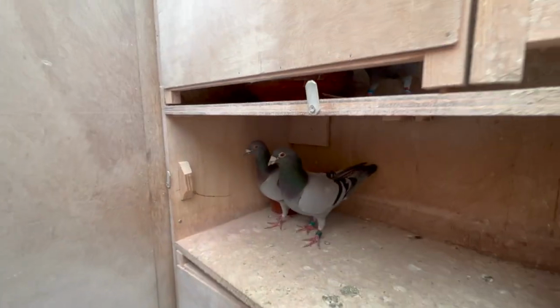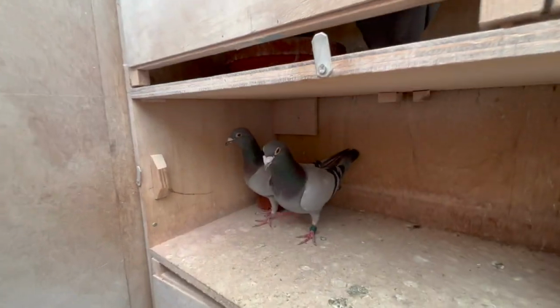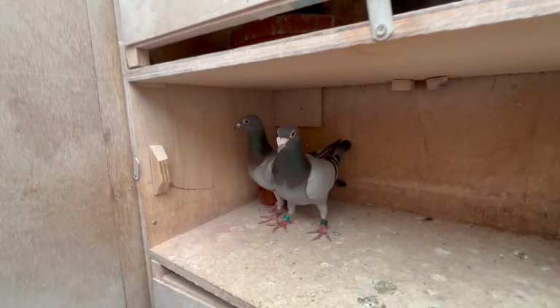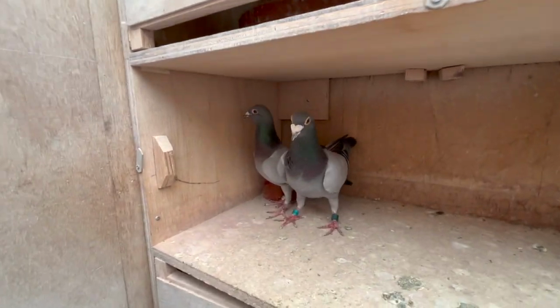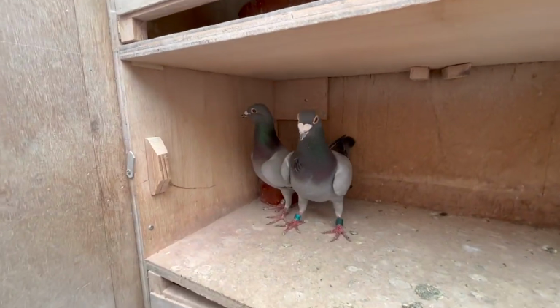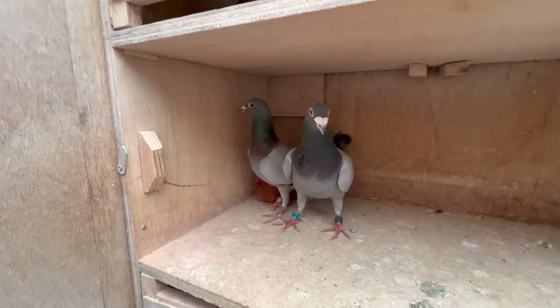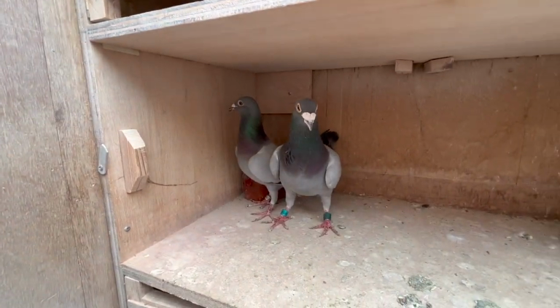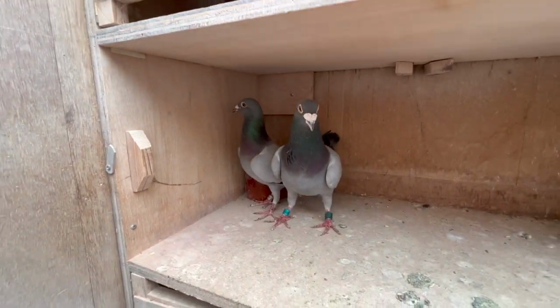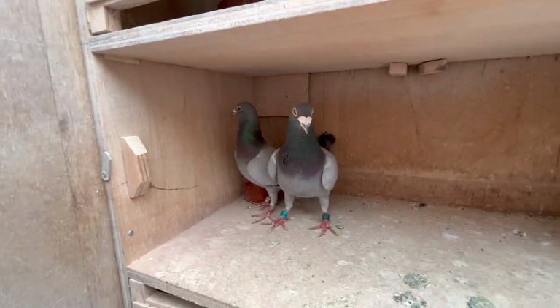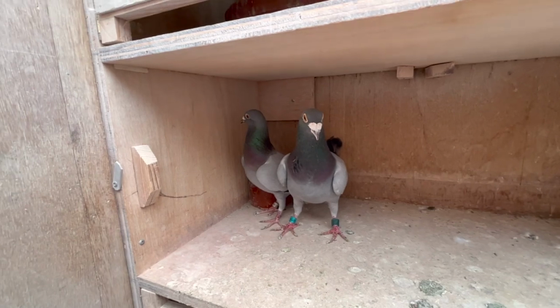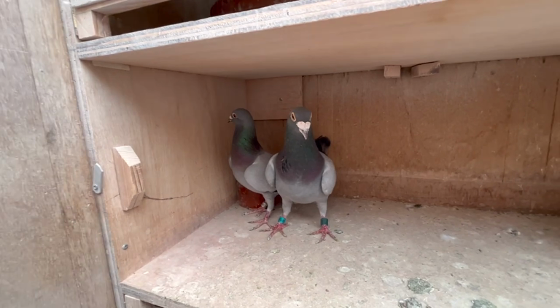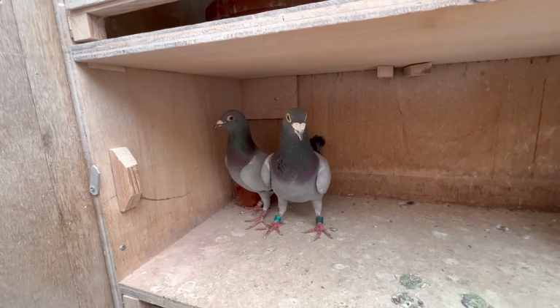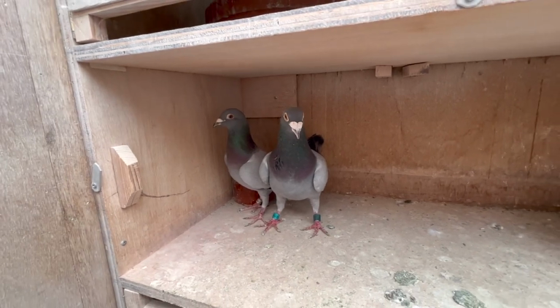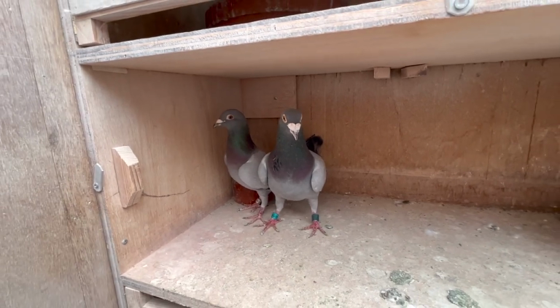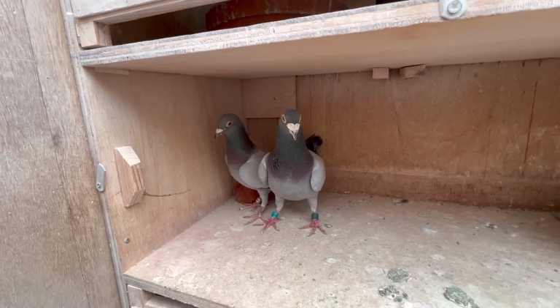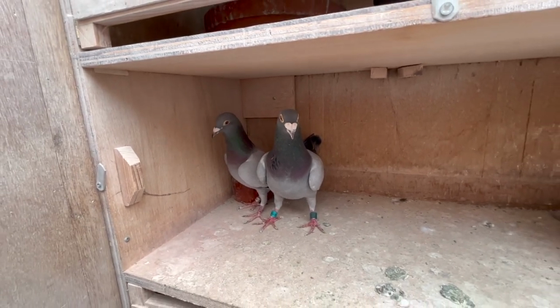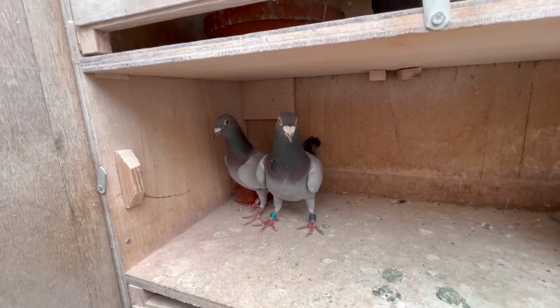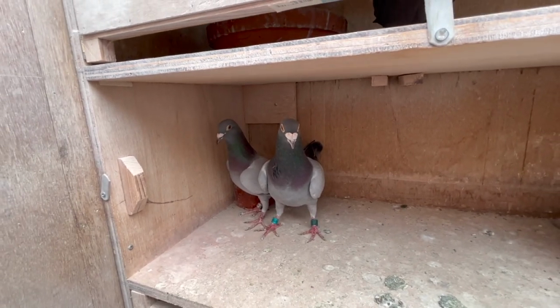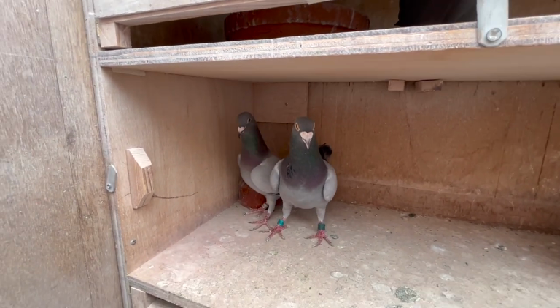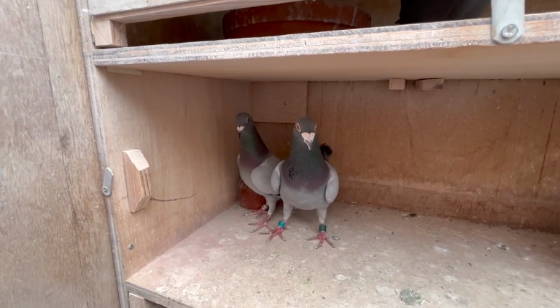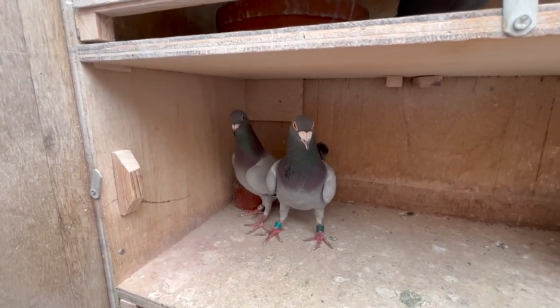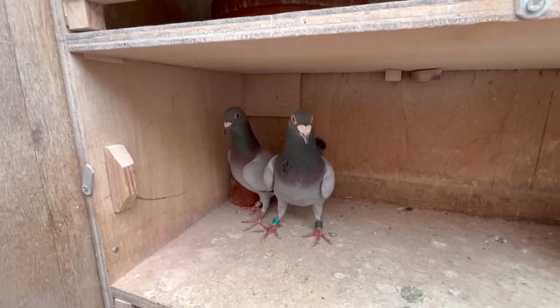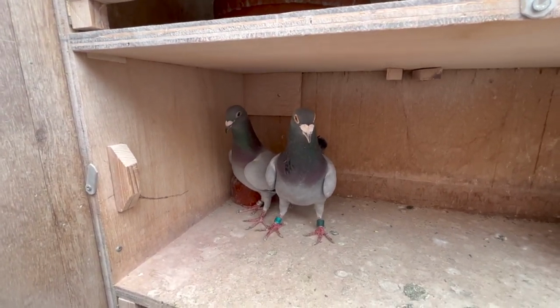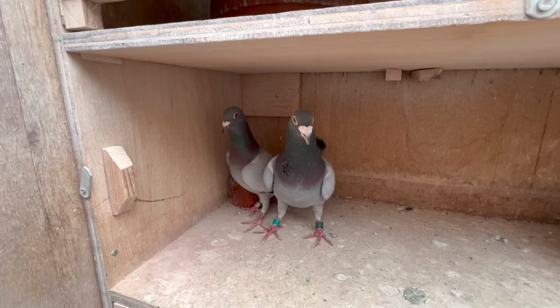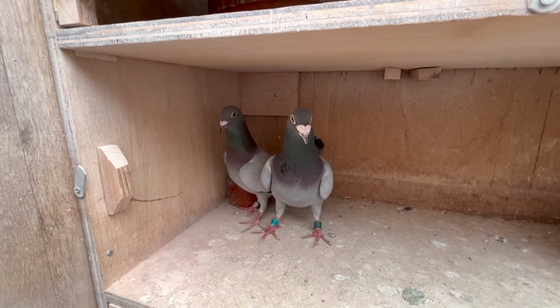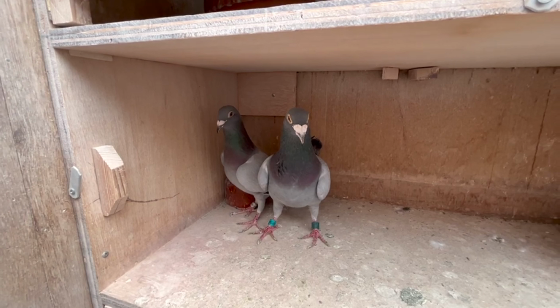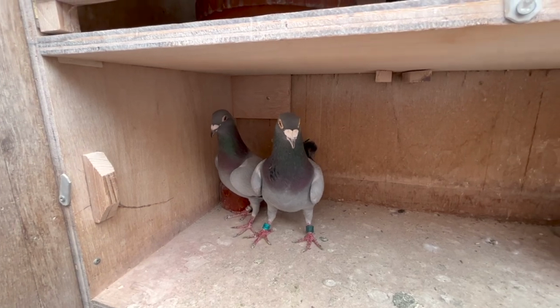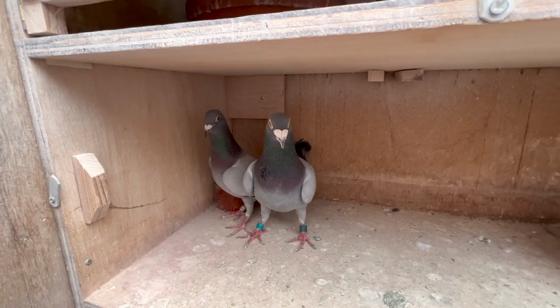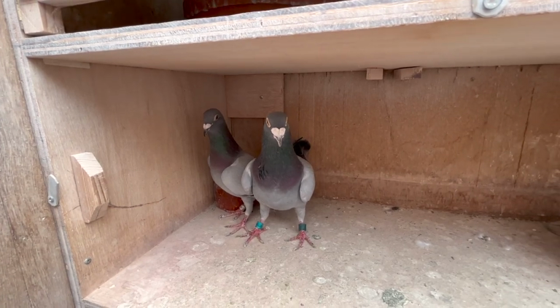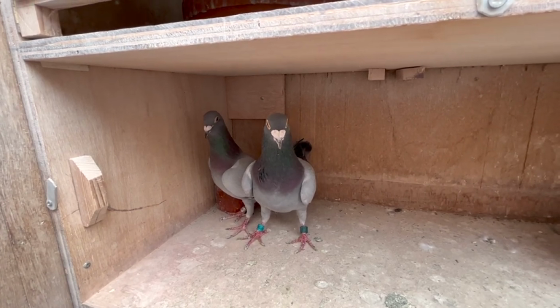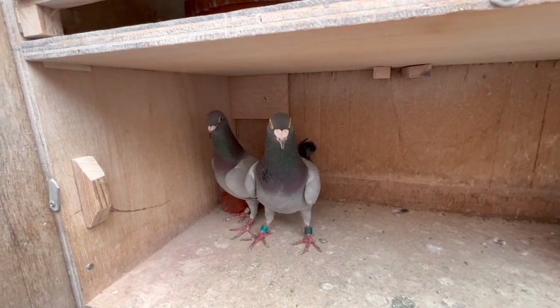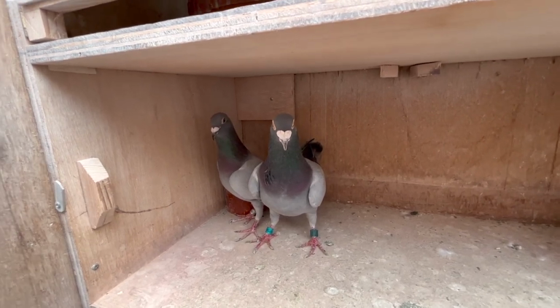Now you see them together, and I think you can see the difference now. The left one is the female and the right one is the male pigeon.